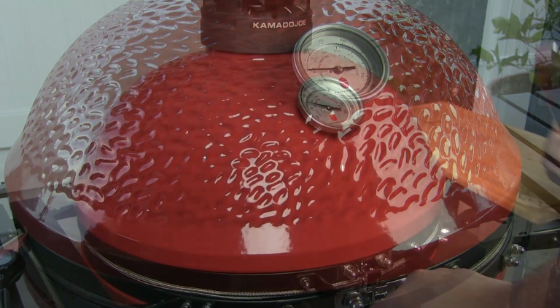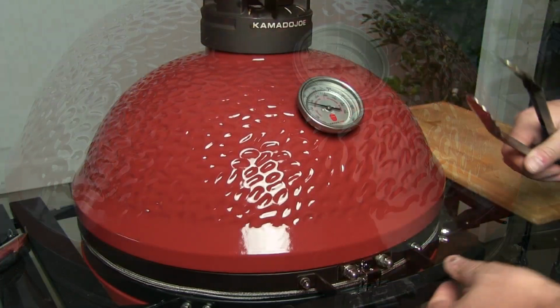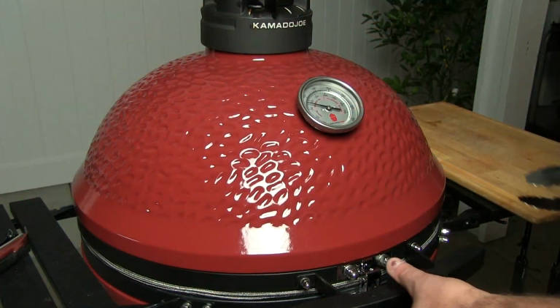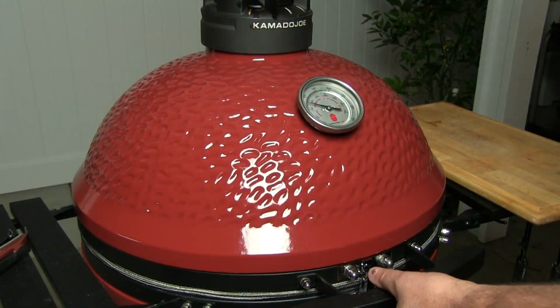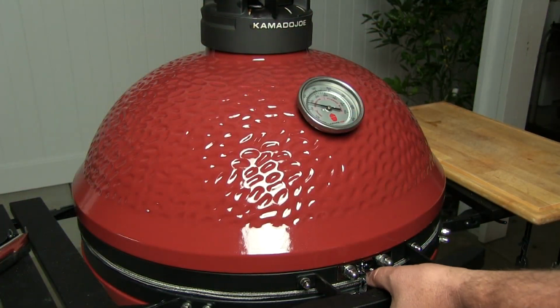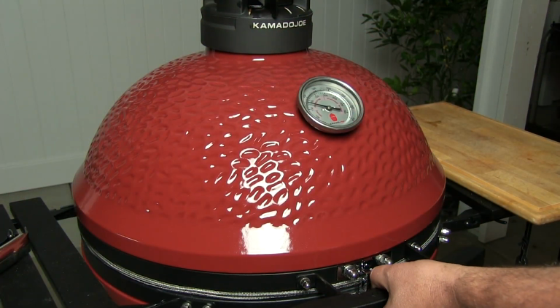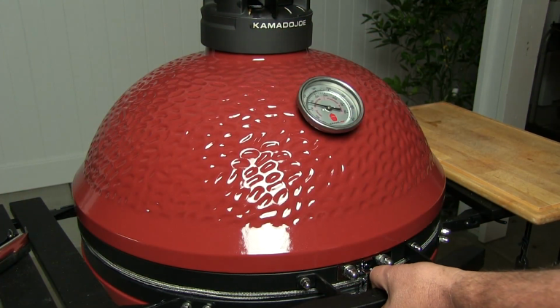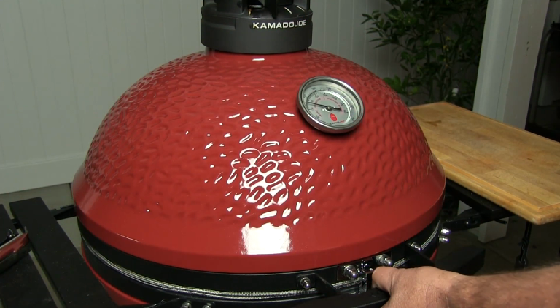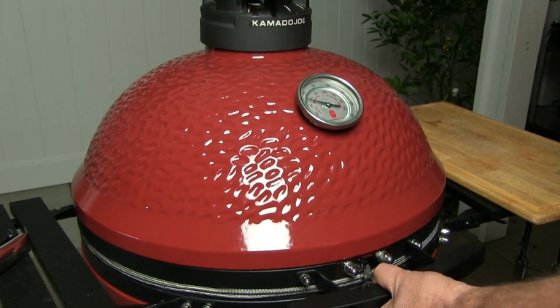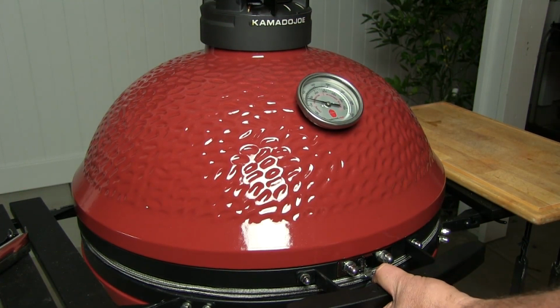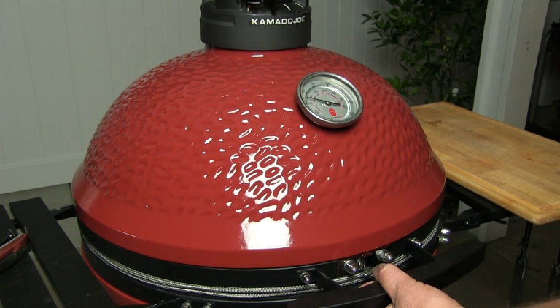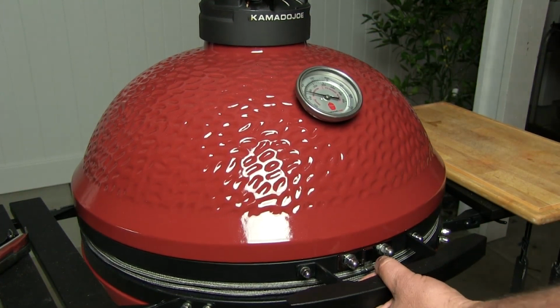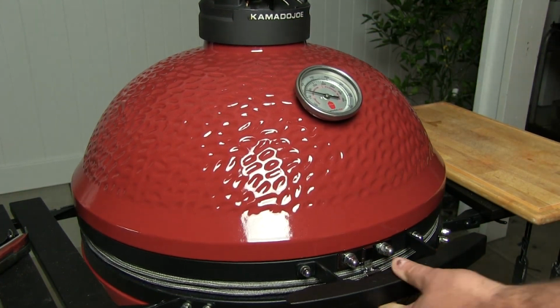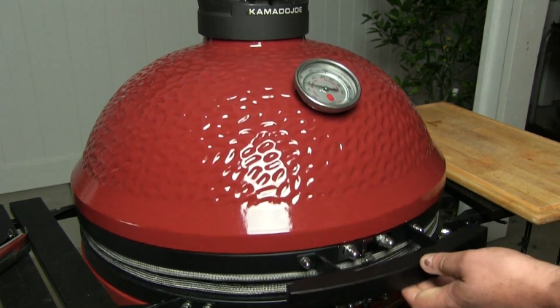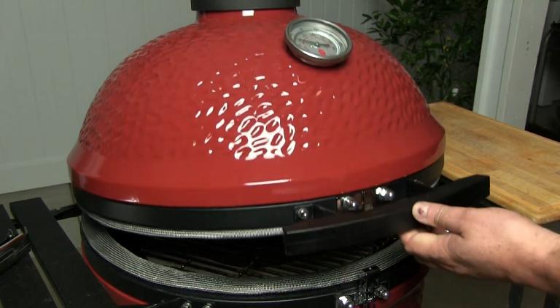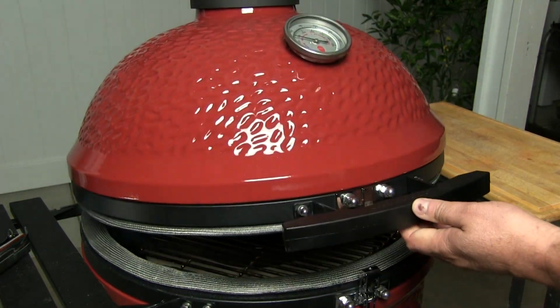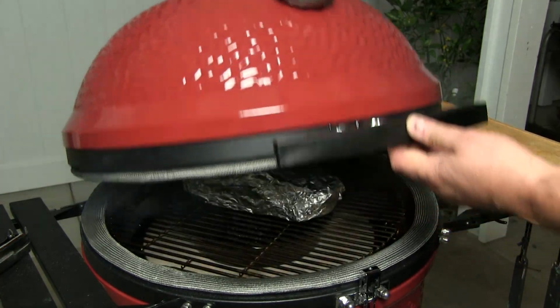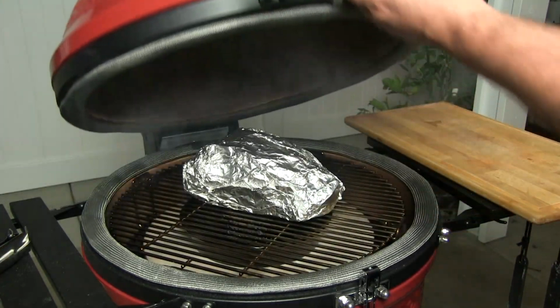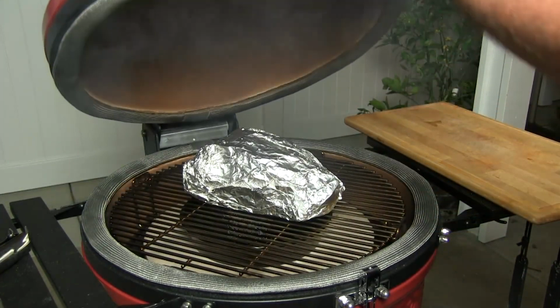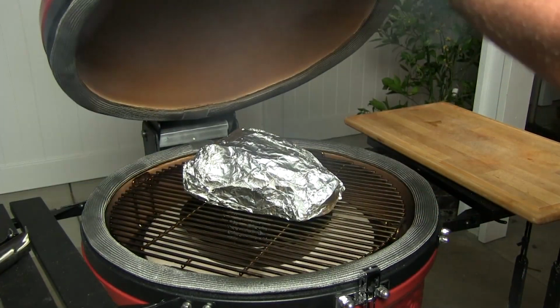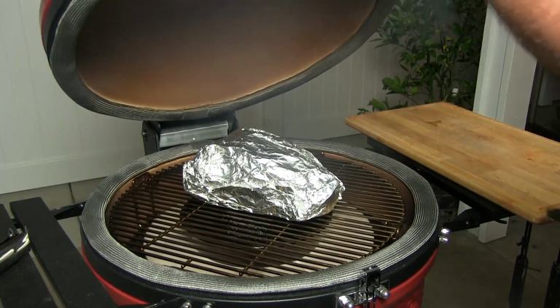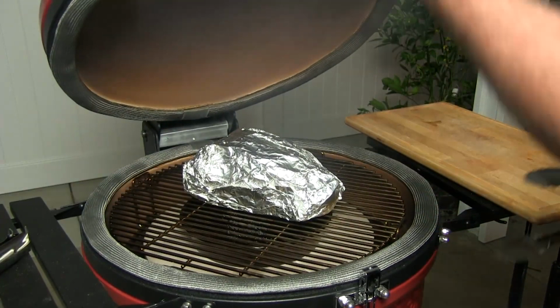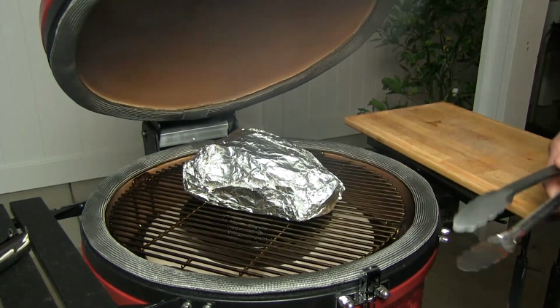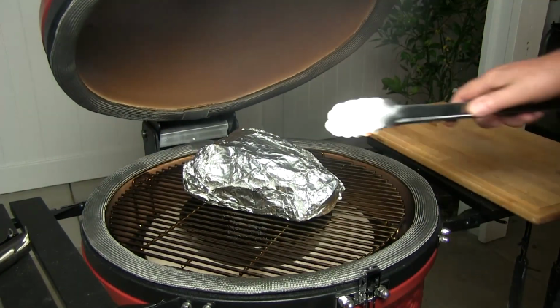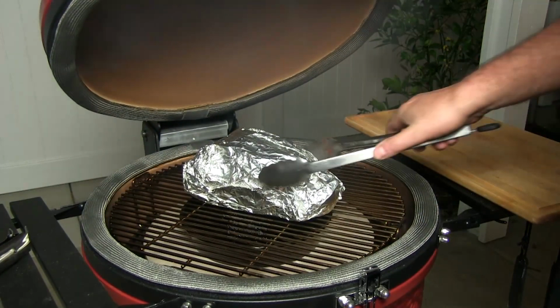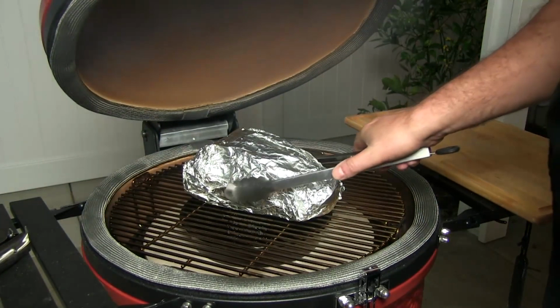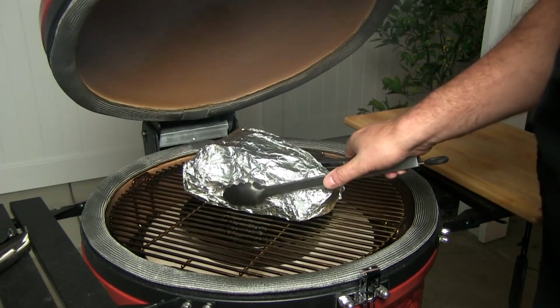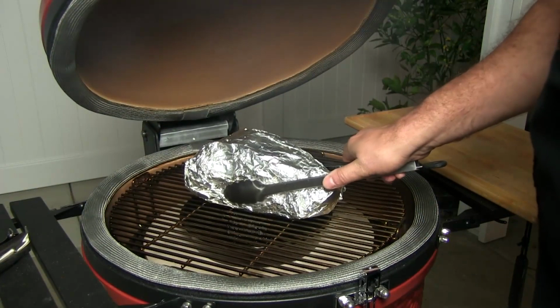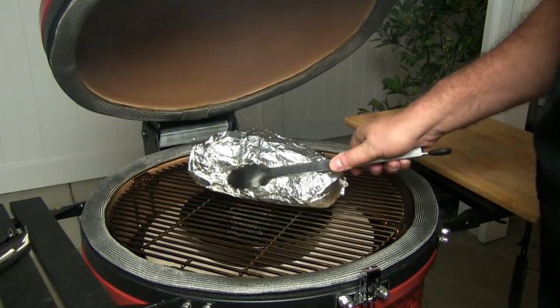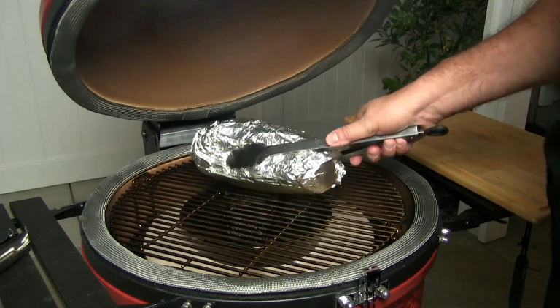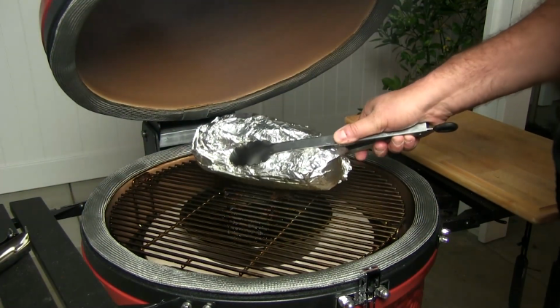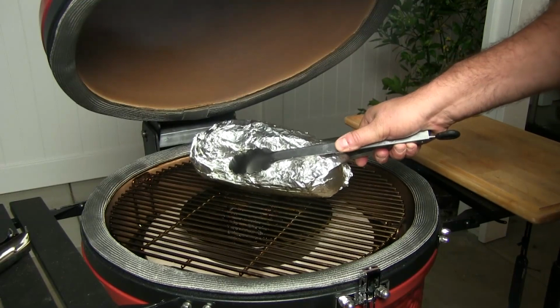Alright guys, we are at the actual seven hour mark exactly, and our internal temp reached 202. So we're going to go ahead and pull this and we're going to let it rest.